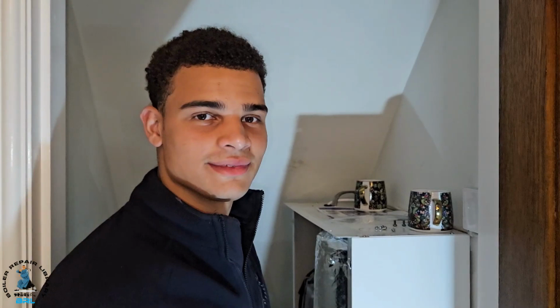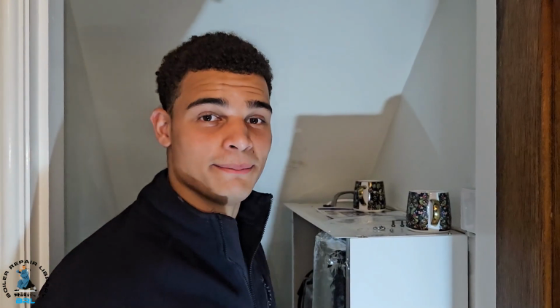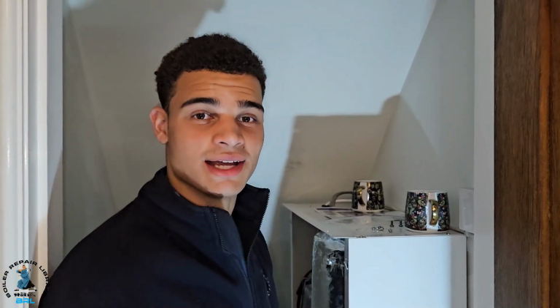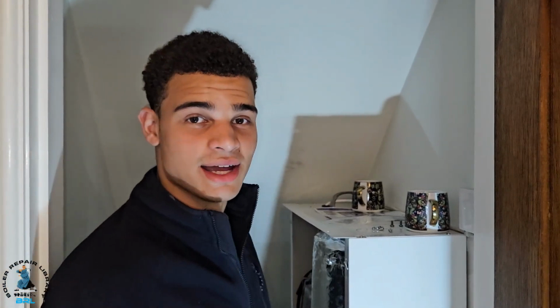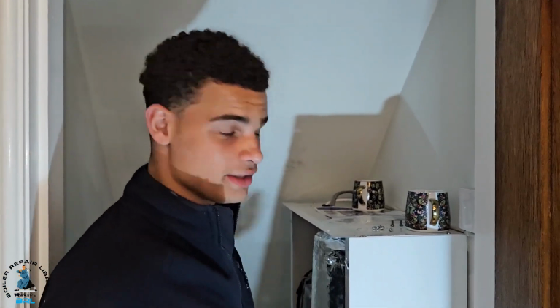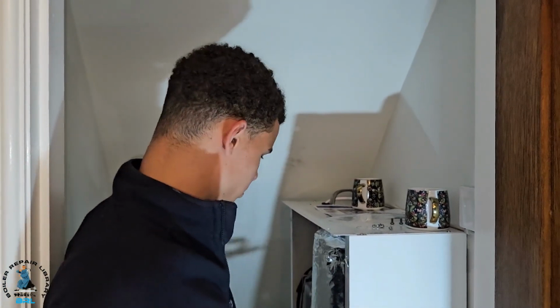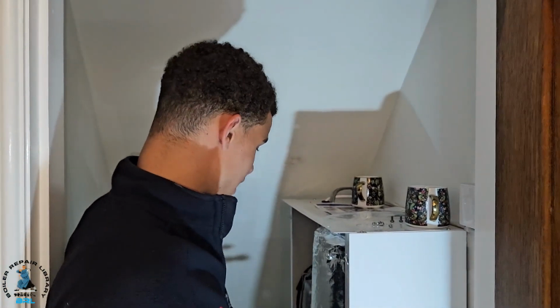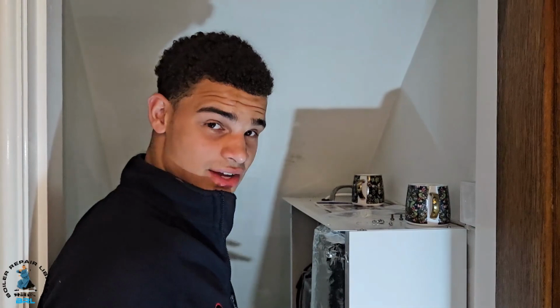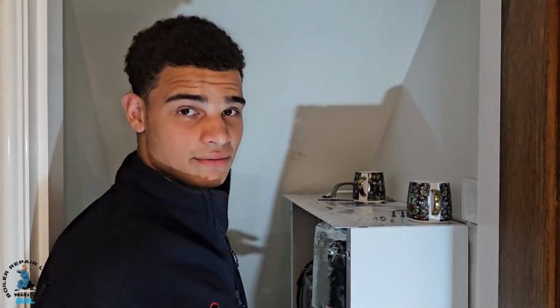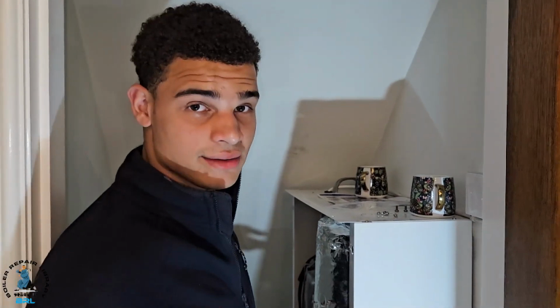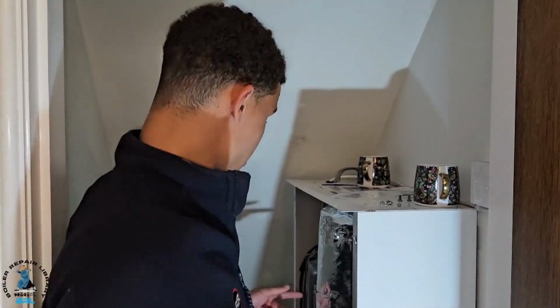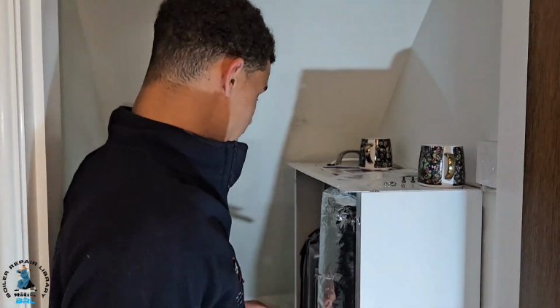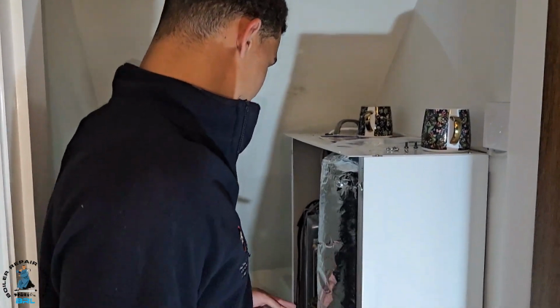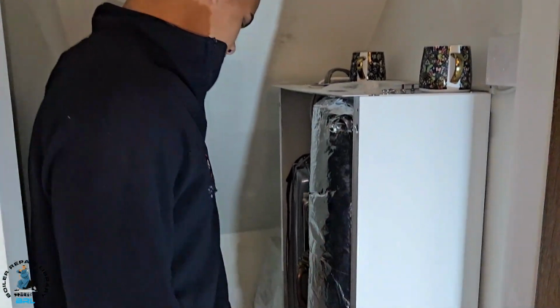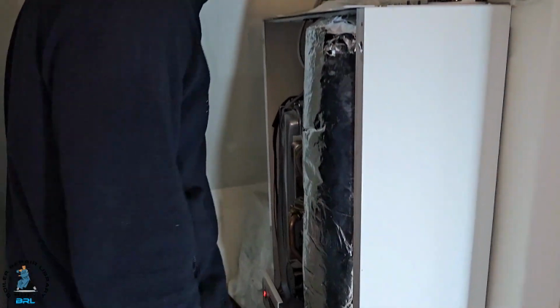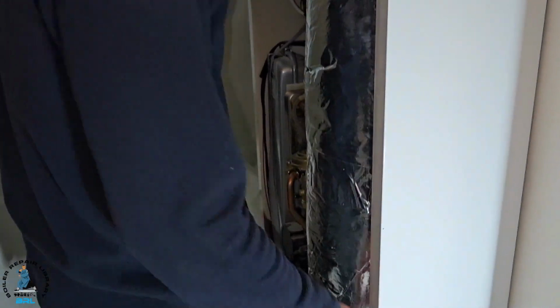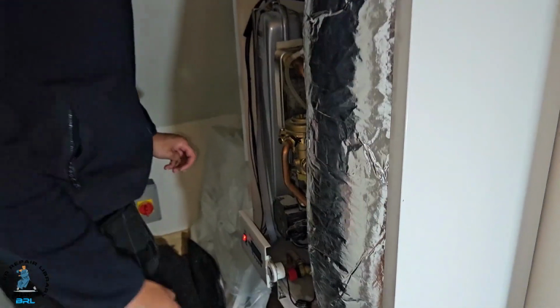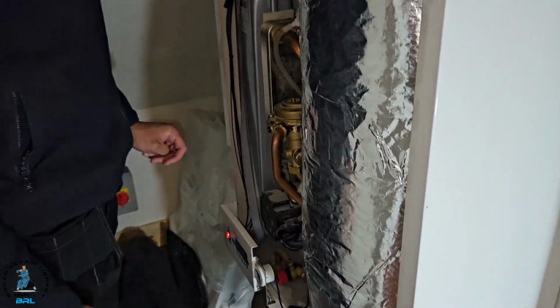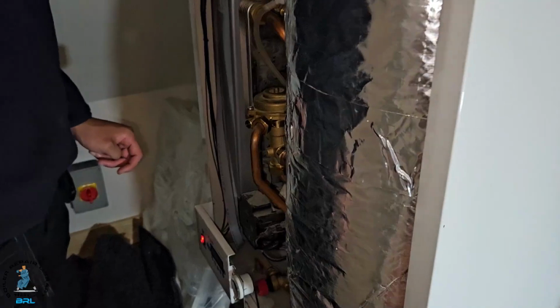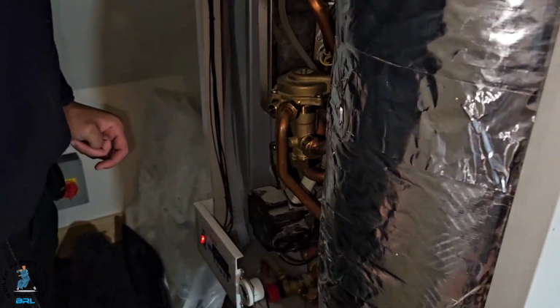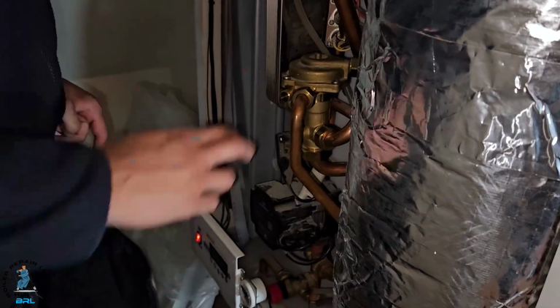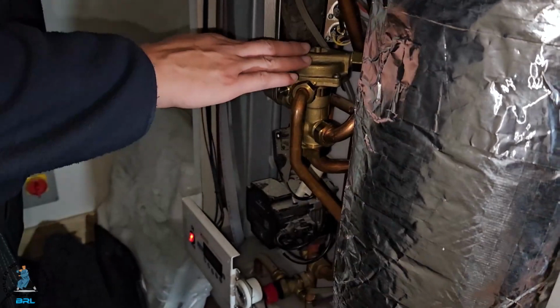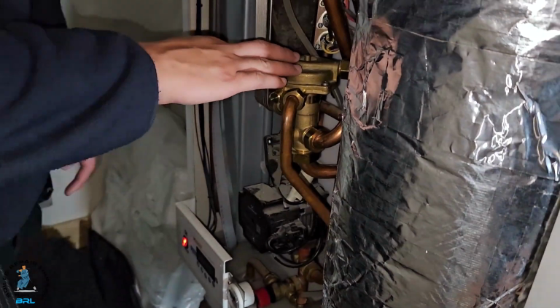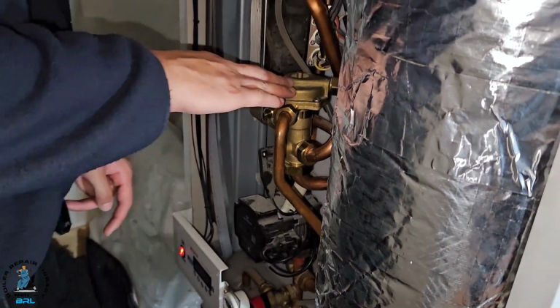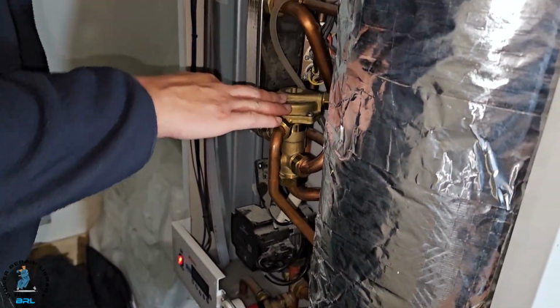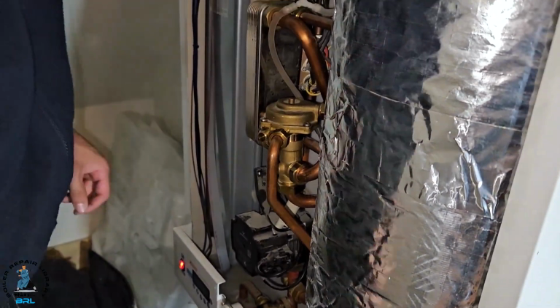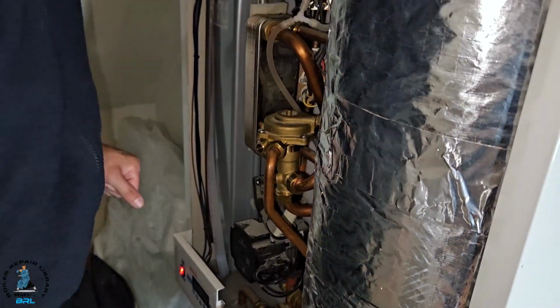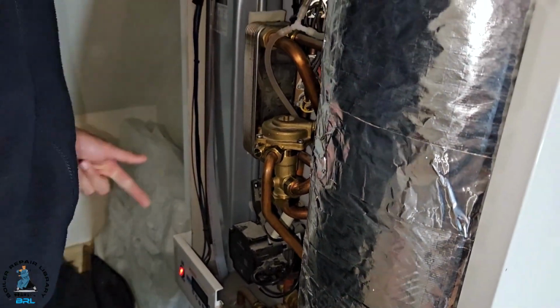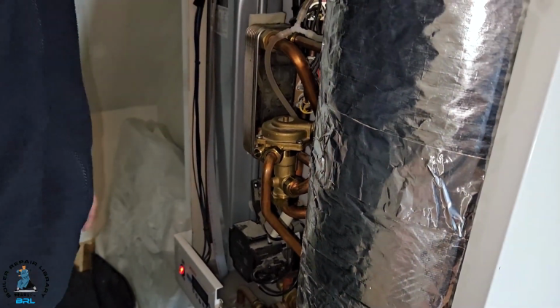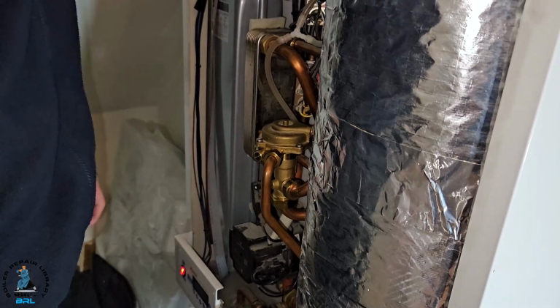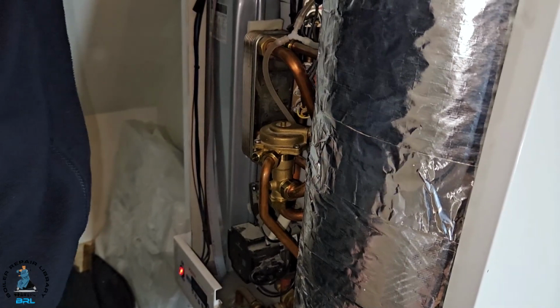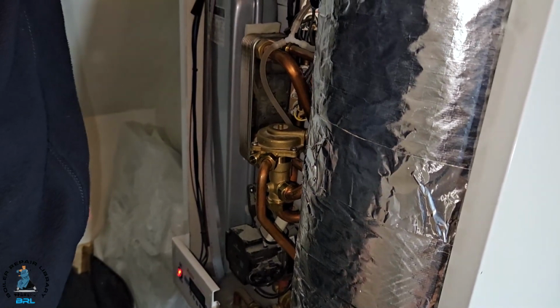Hi, I'm Myles and today I want to talk to you about how I'll change this diverter valve on a Fiamma, here under the supervision of Tony, or Master Coach Tony Morgan as some of you might know him.